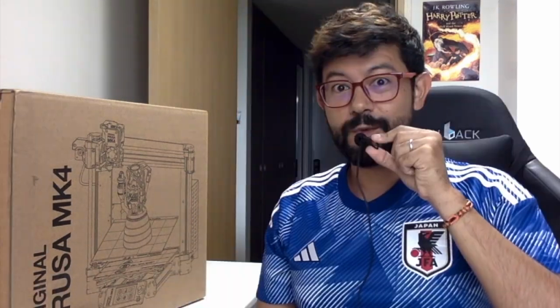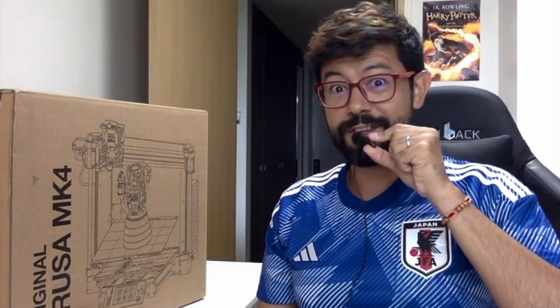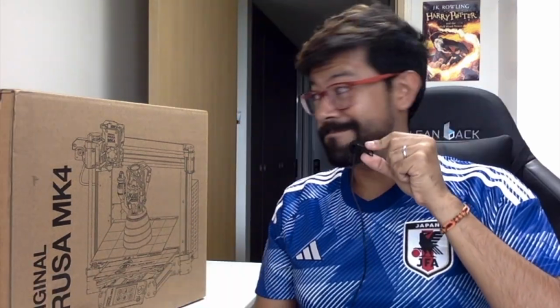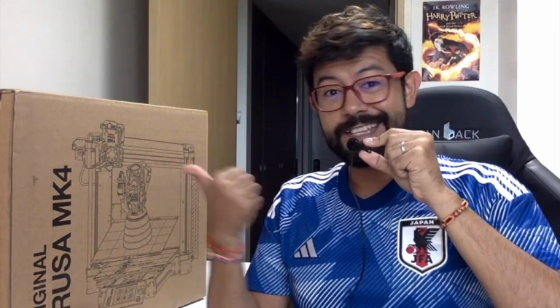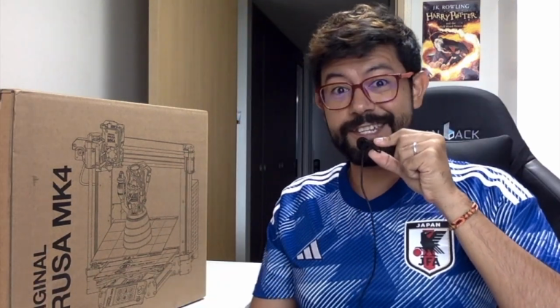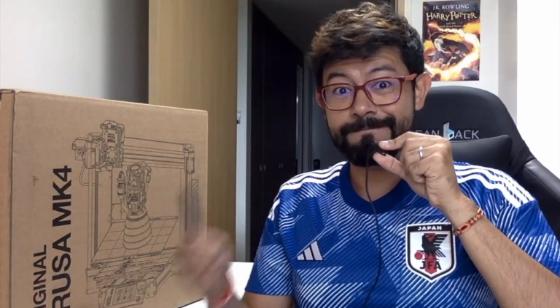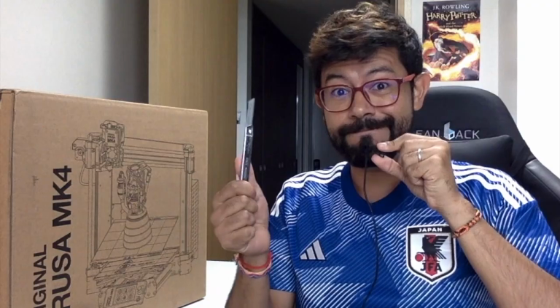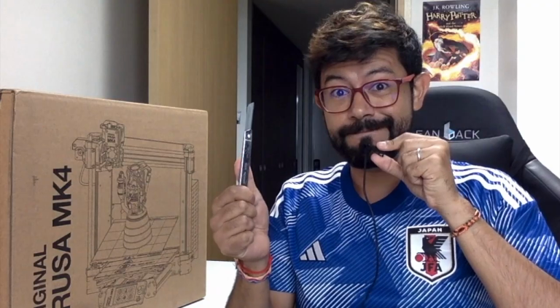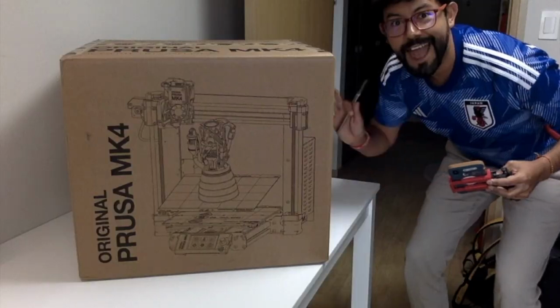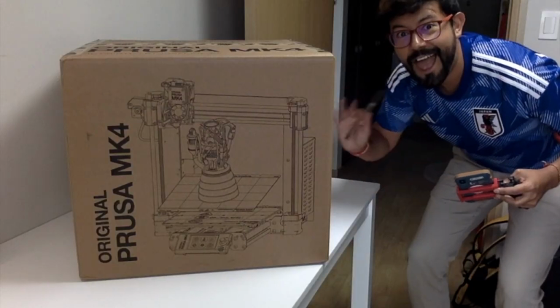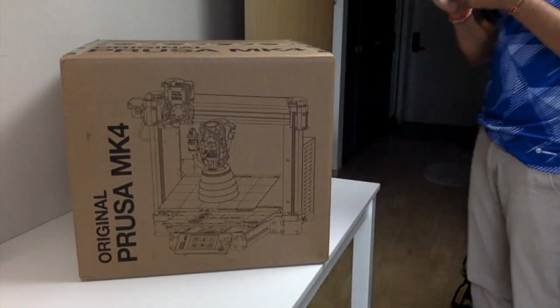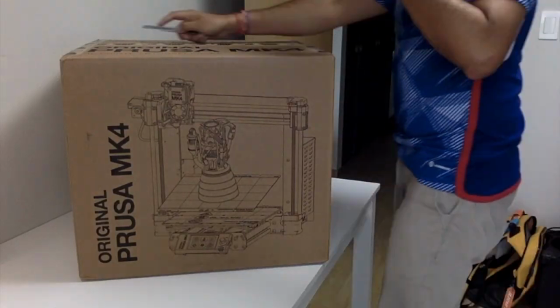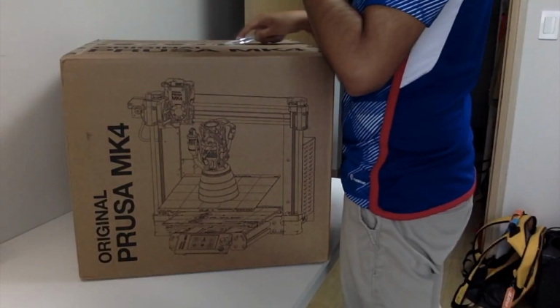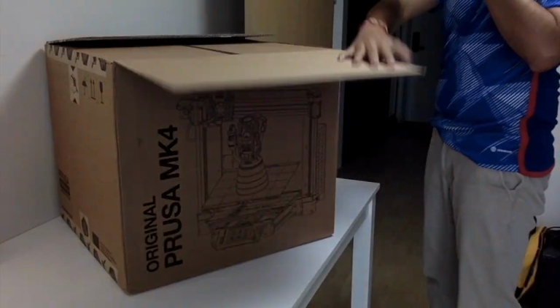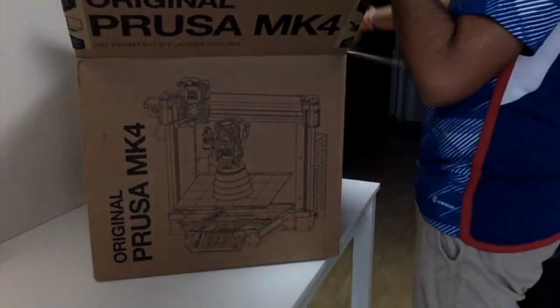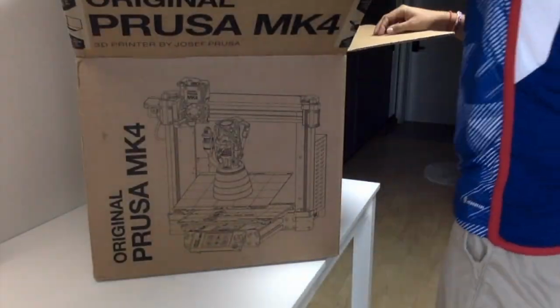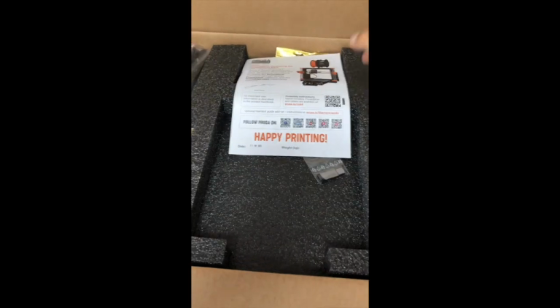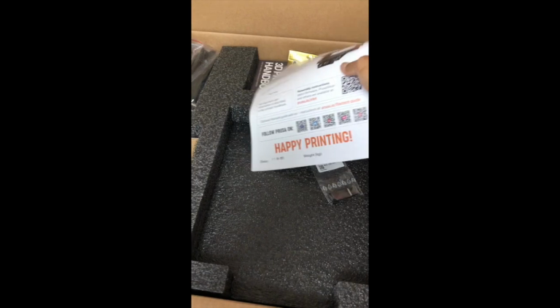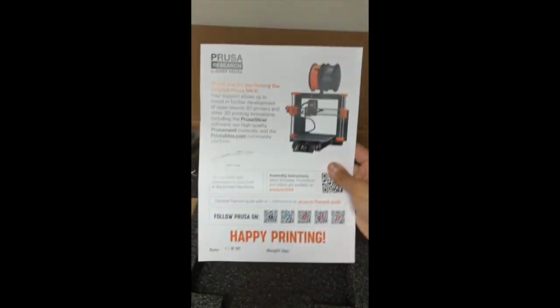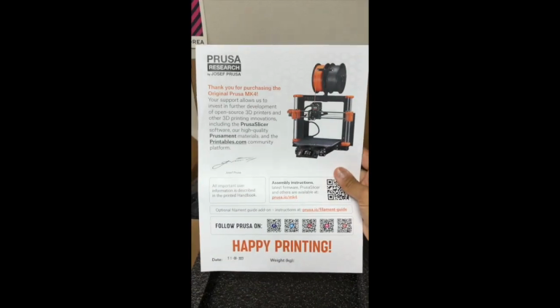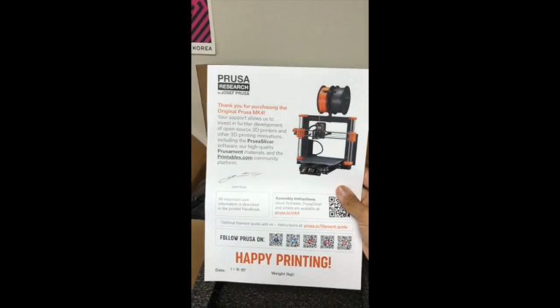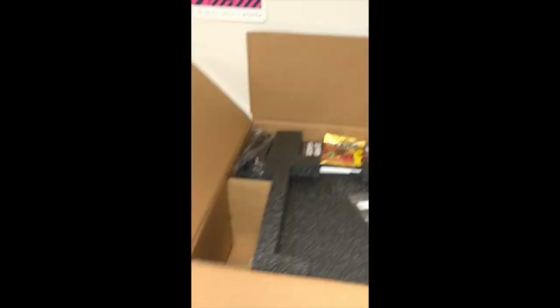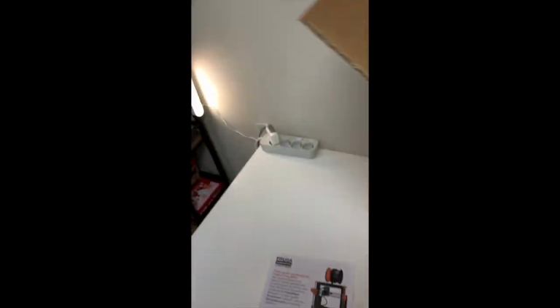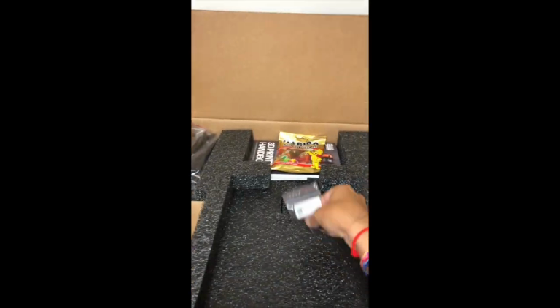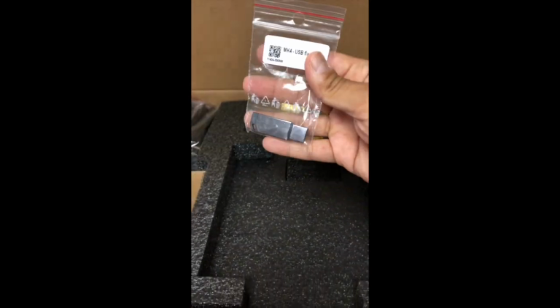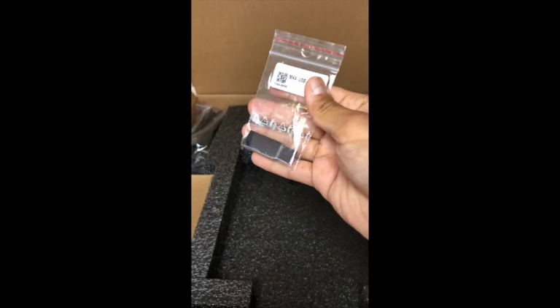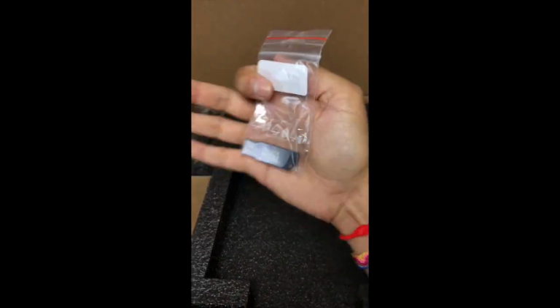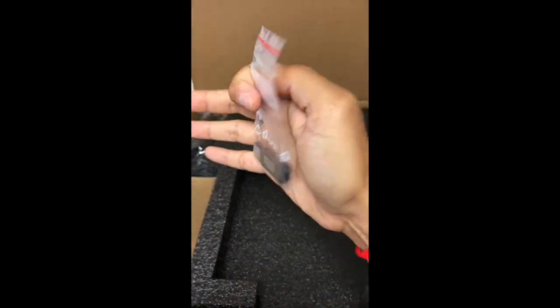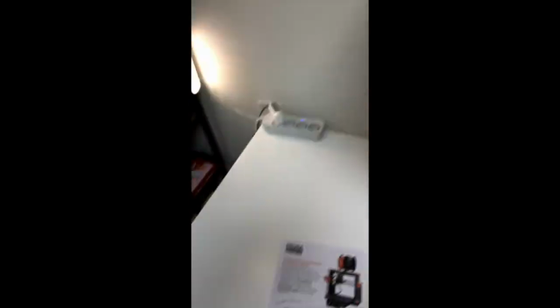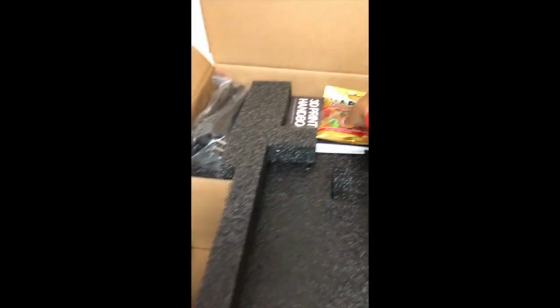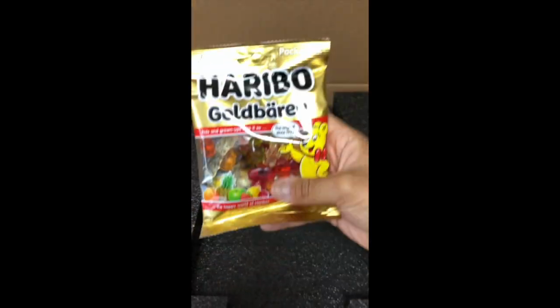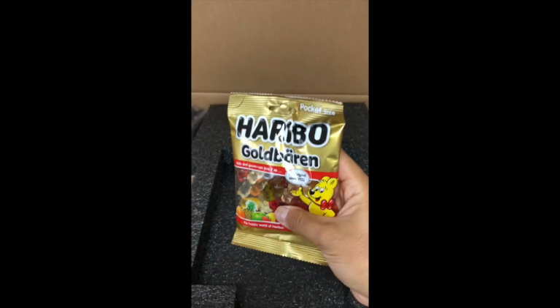Without further ado, let's get to it! The first thing you will see as you open the box is a letter from the team, the USB flash drive, and the classic bag of gummies.